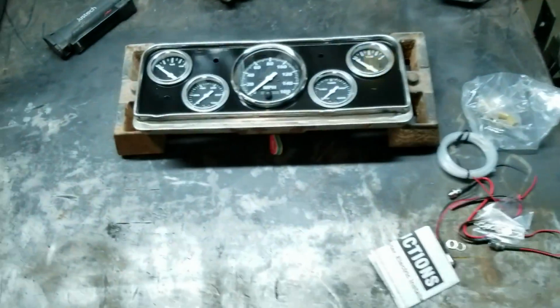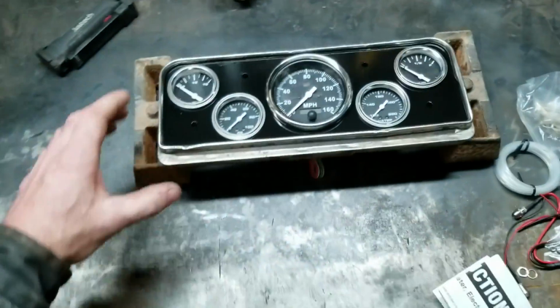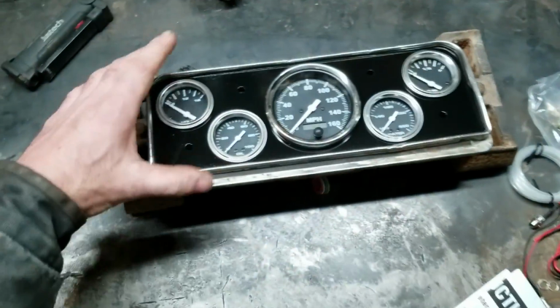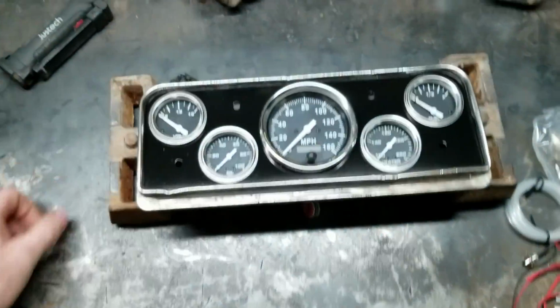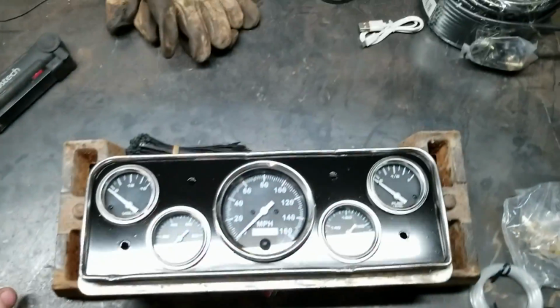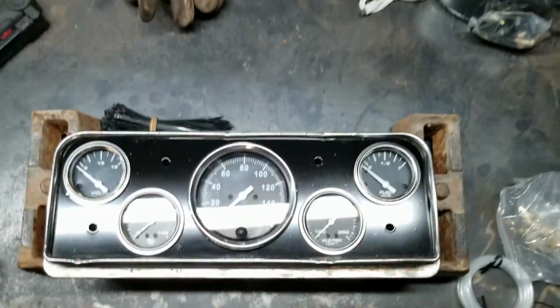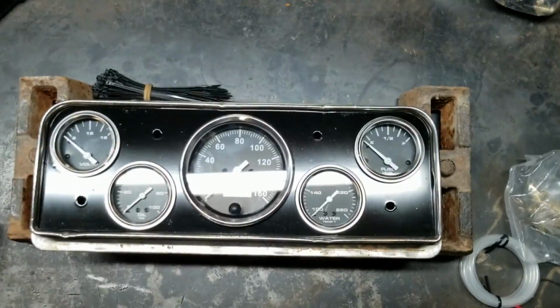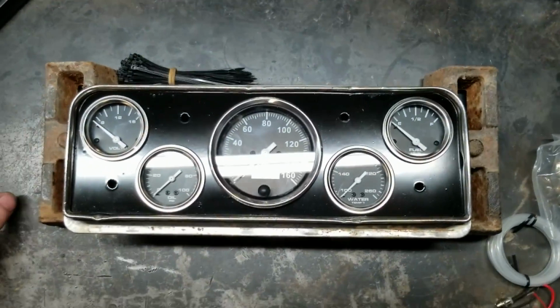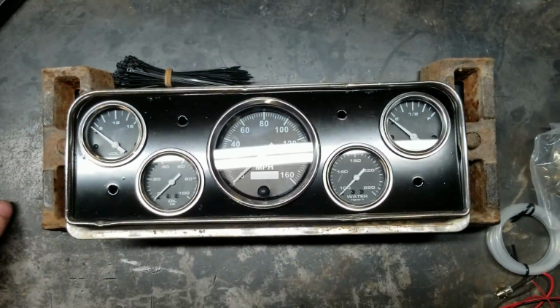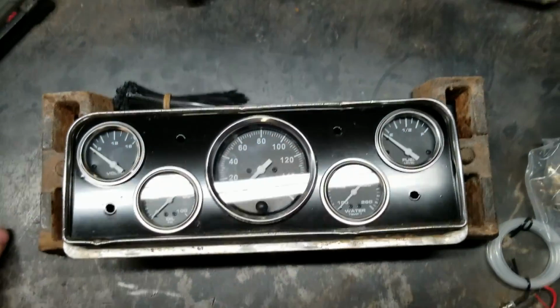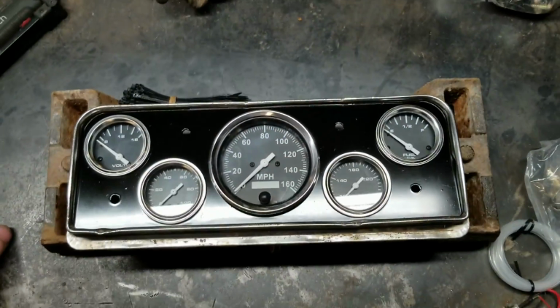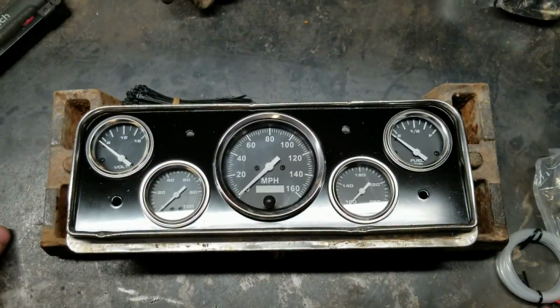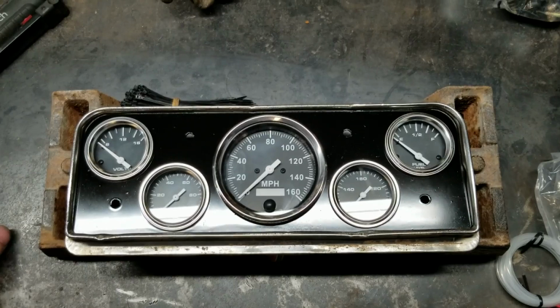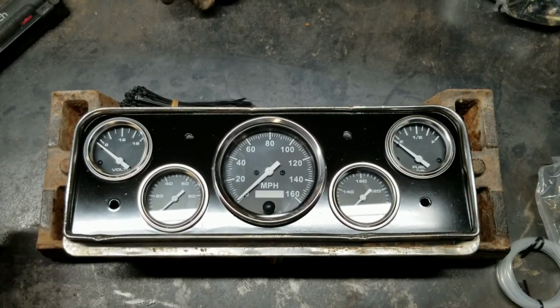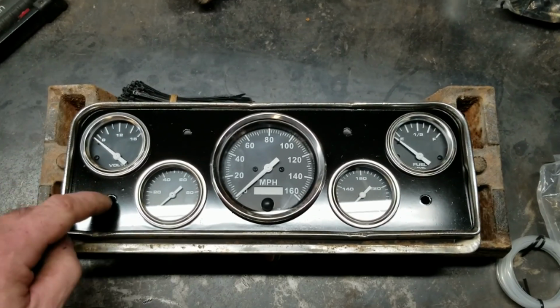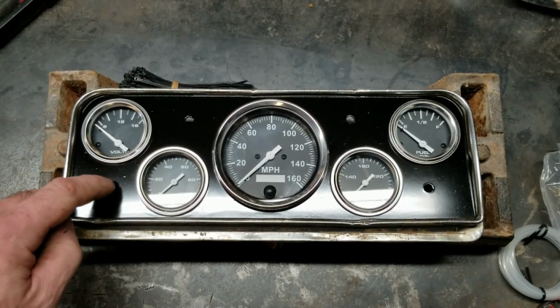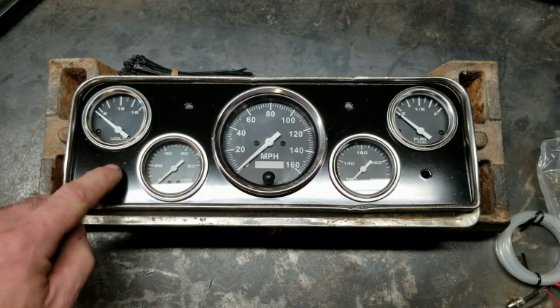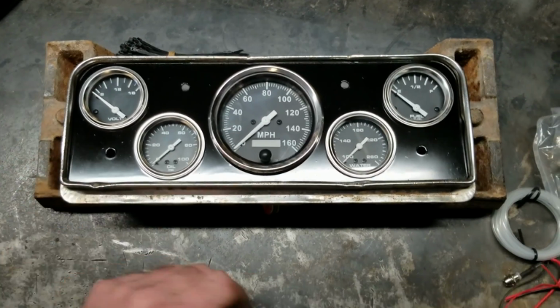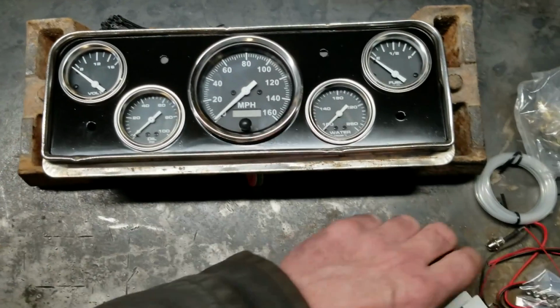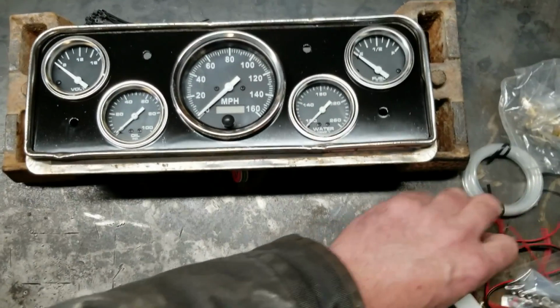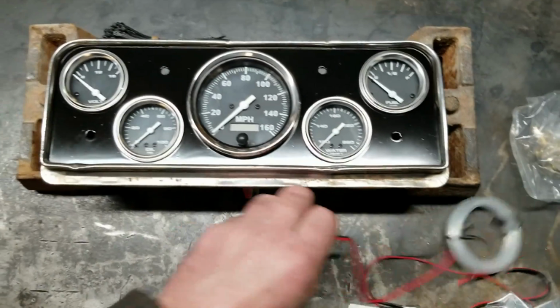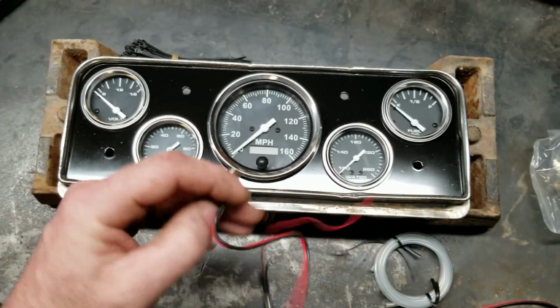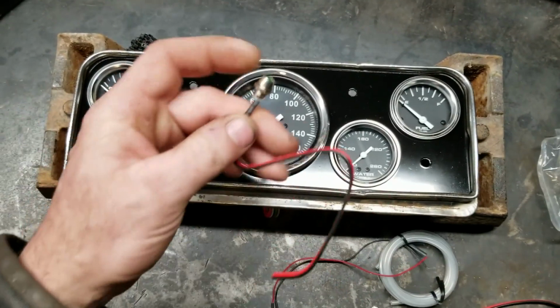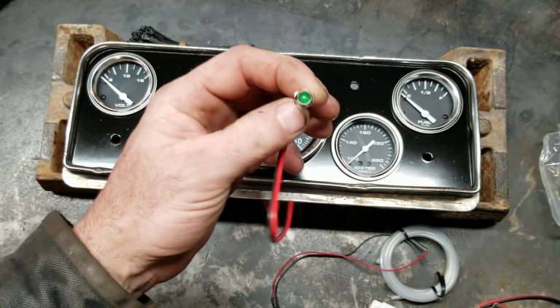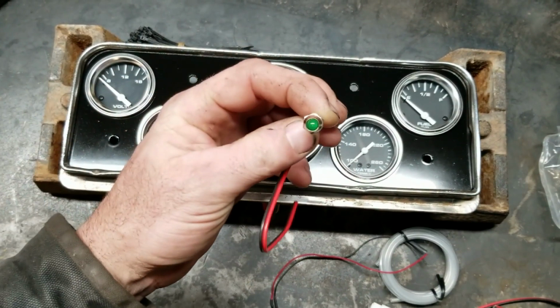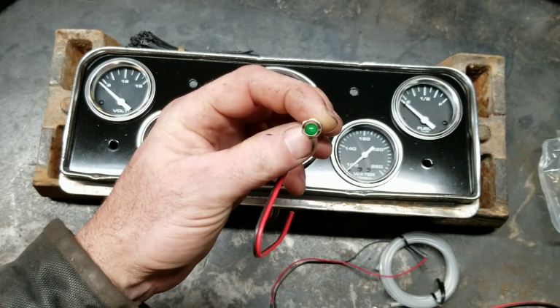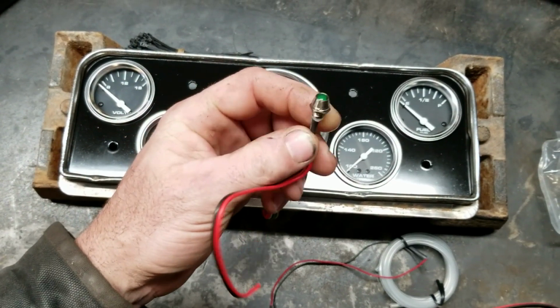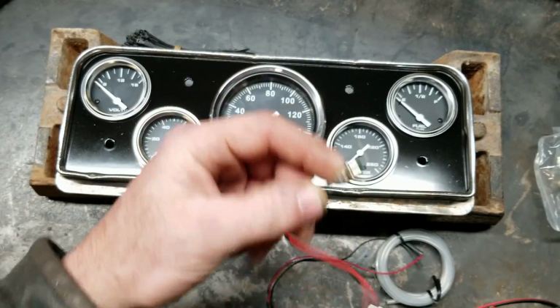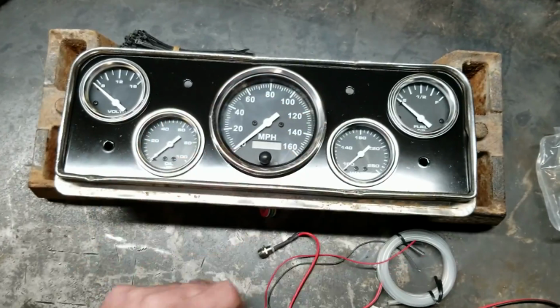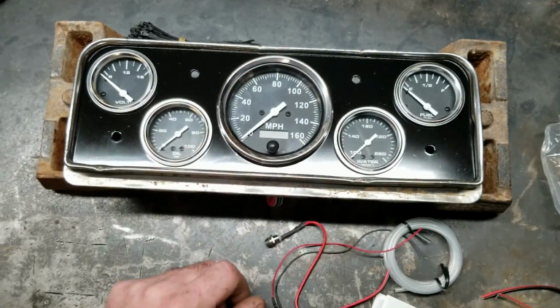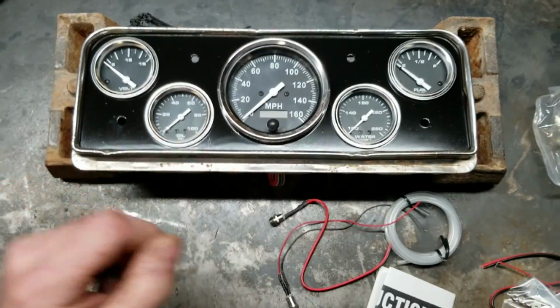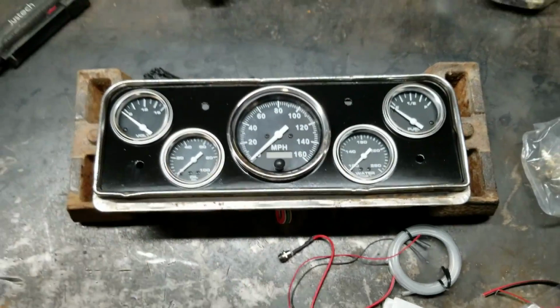Okay, here we are Wednesday. Gonna drill these holes out and put my uber bright blinkers and stuff in there.